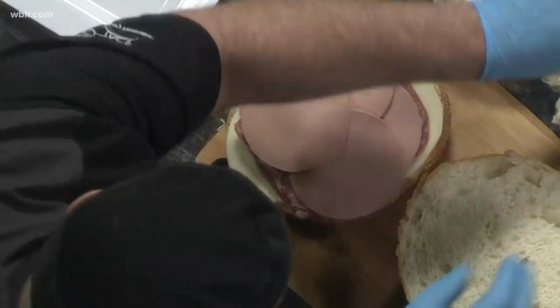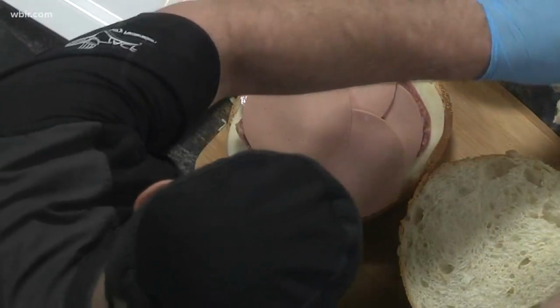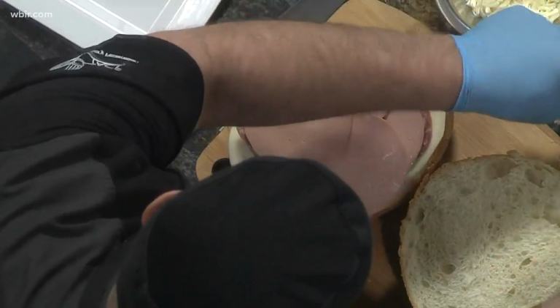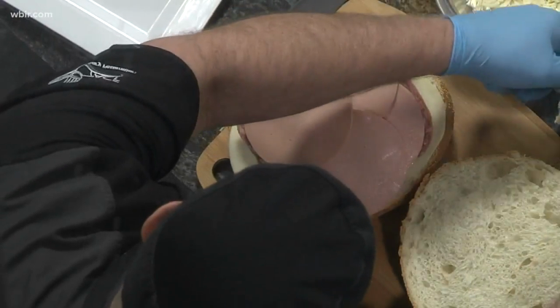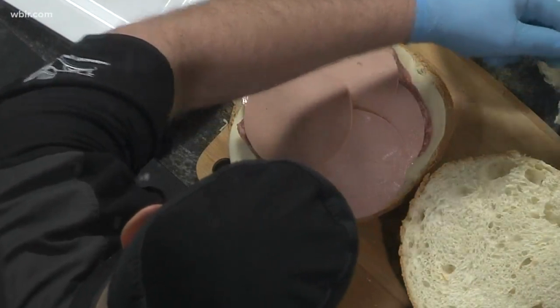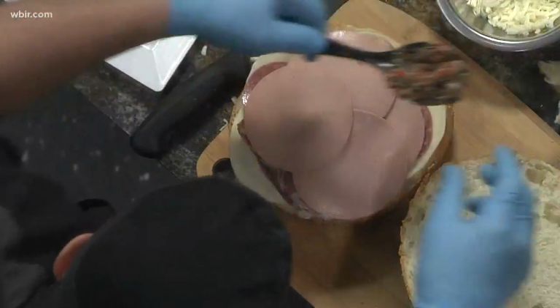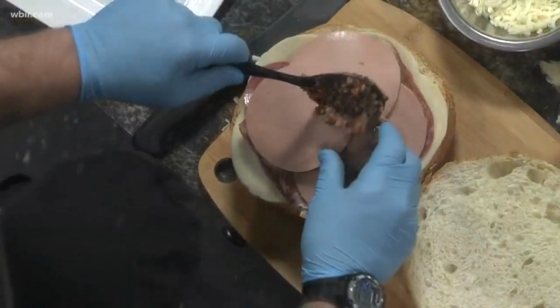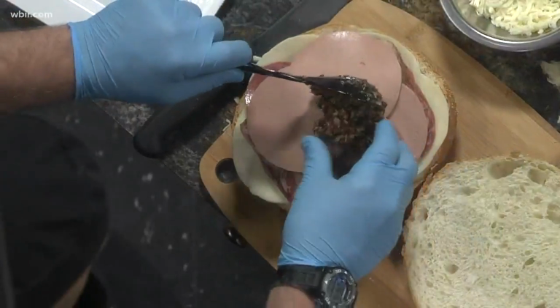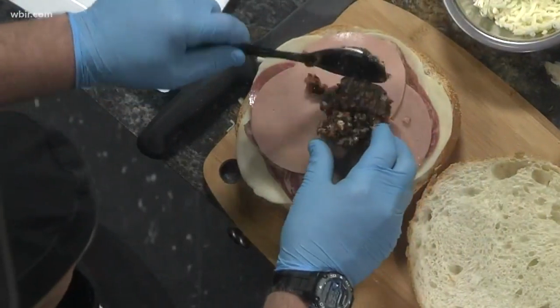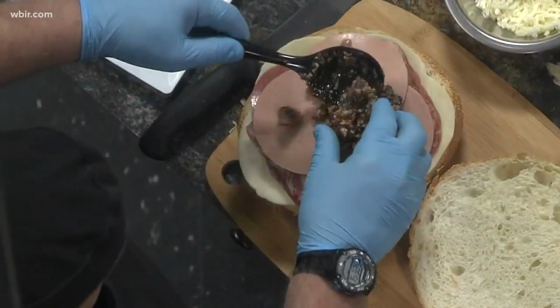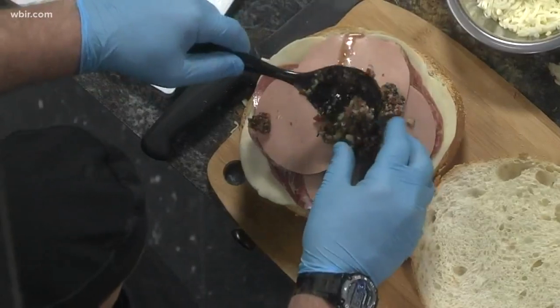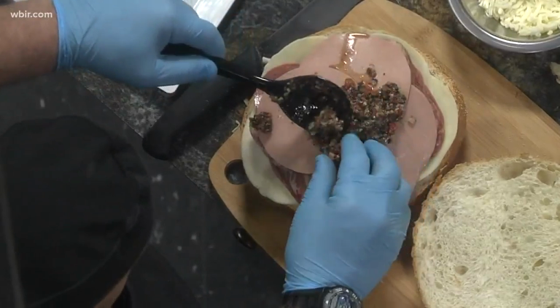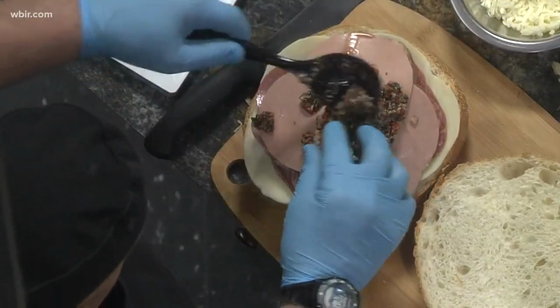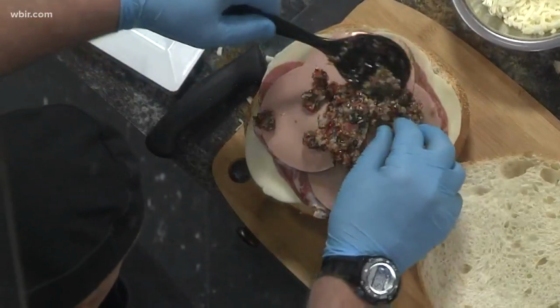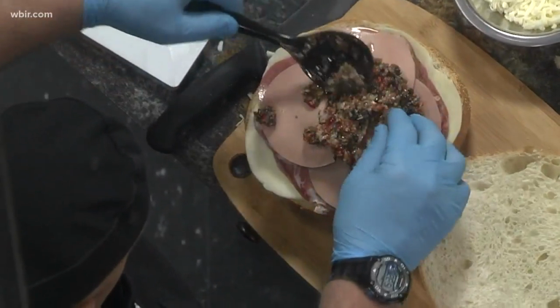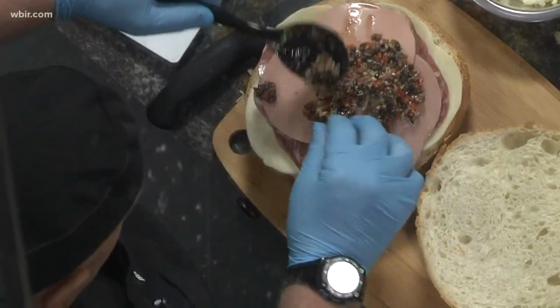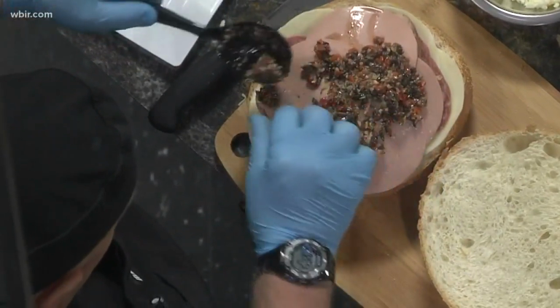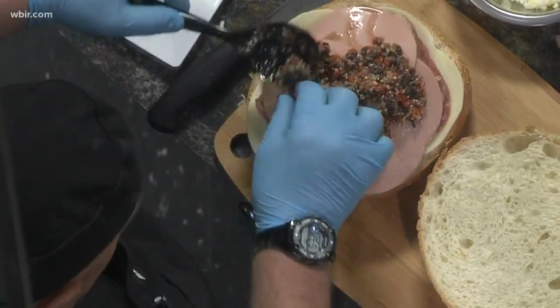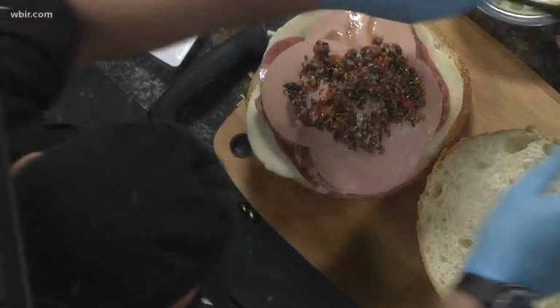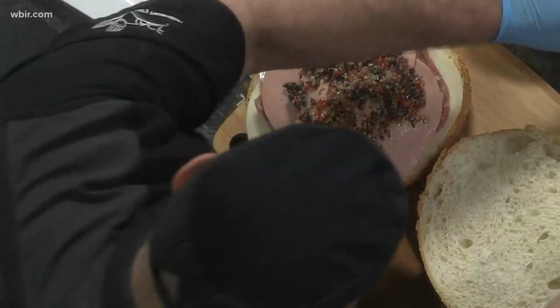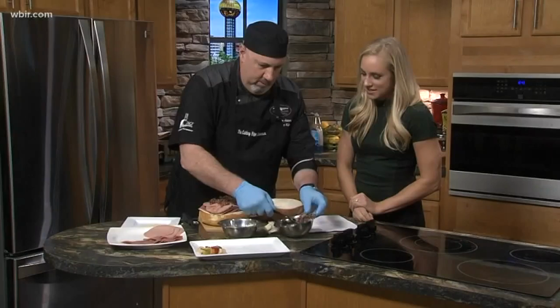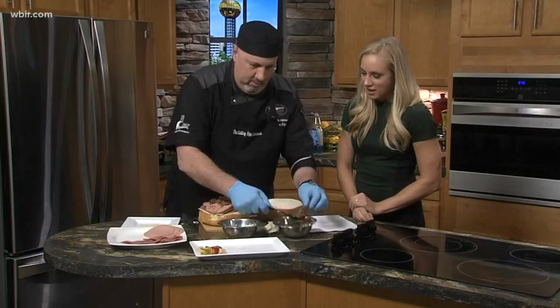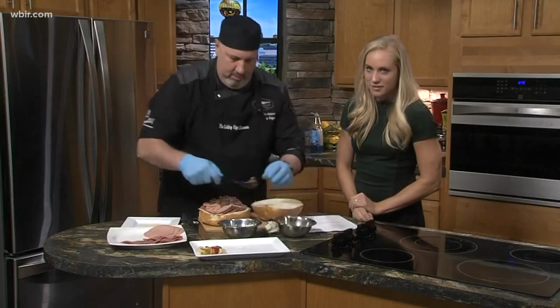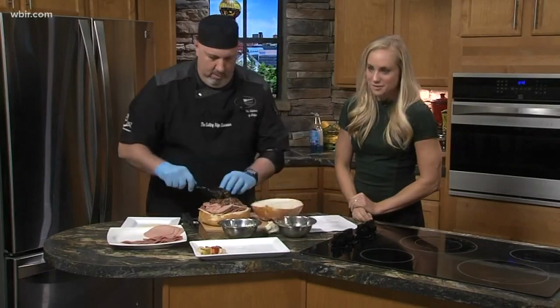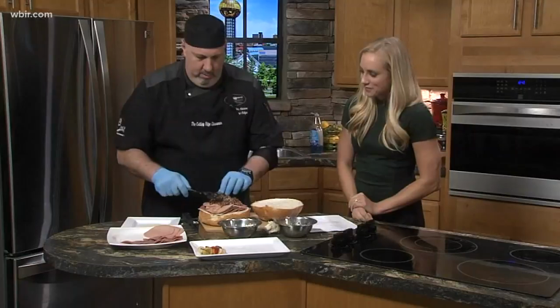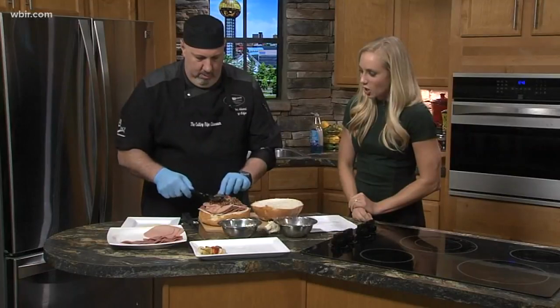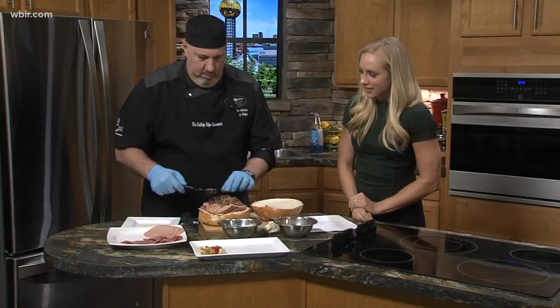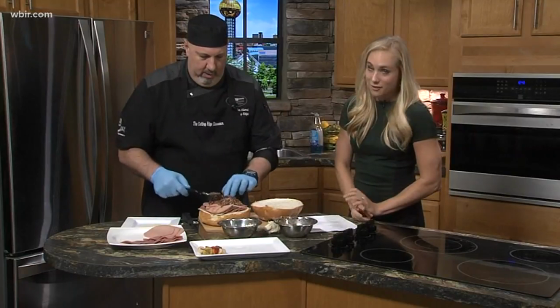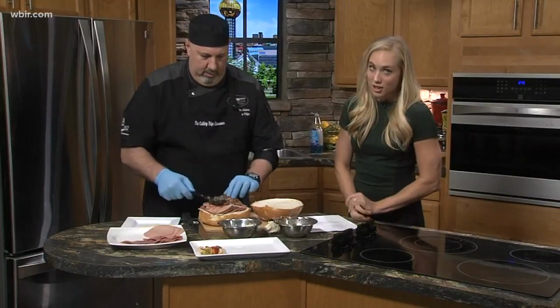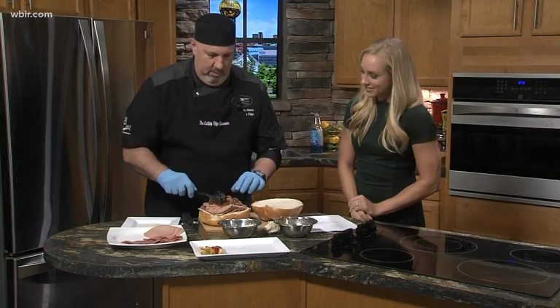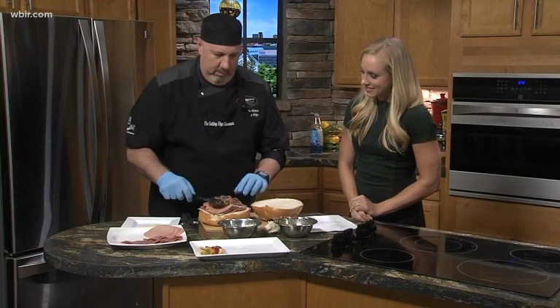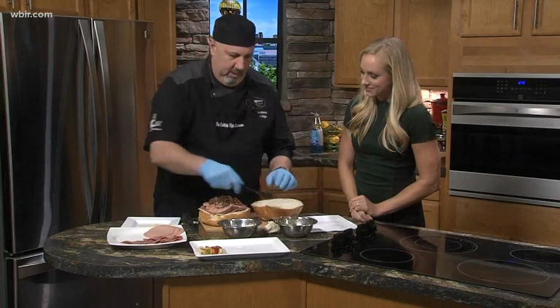And then I go with more tapenade back on the top. This goes back on there — just spread it on. And smell it — the olives and the garlic. I love the garlic. Yes, it's good stuff.